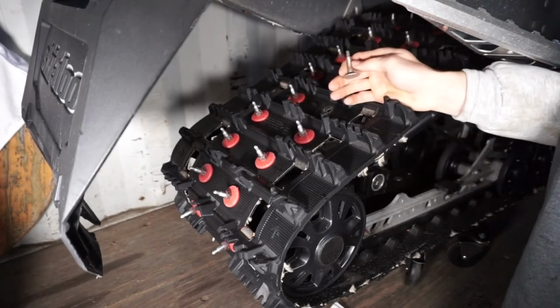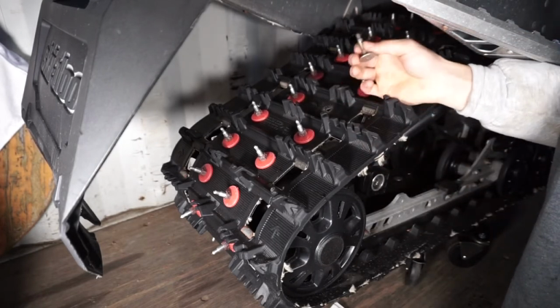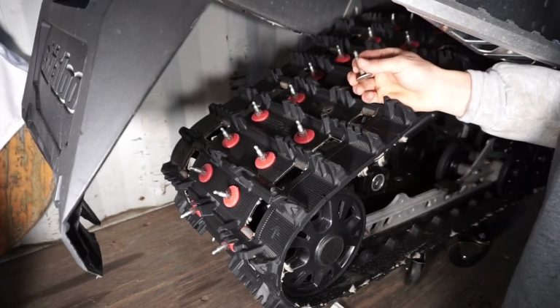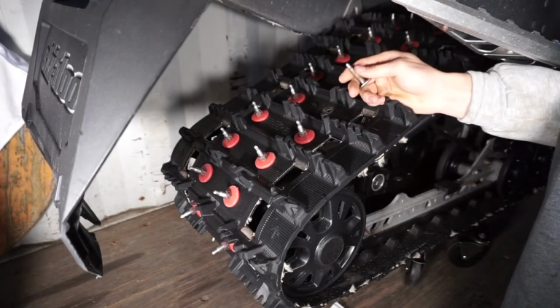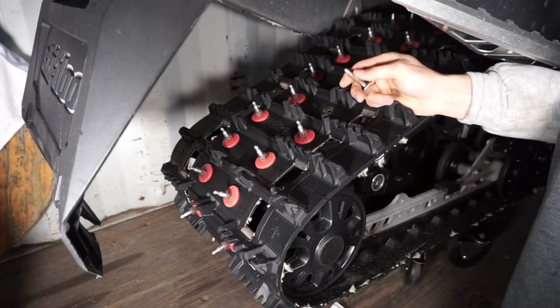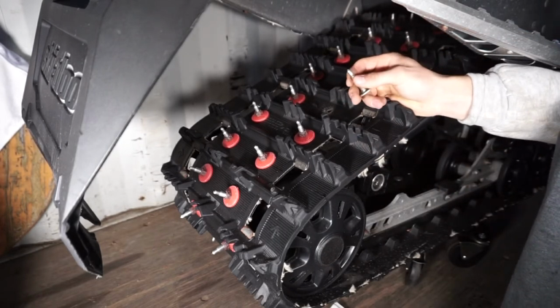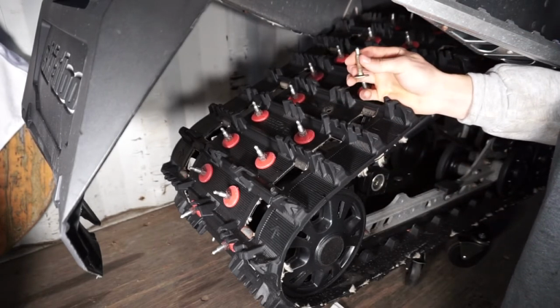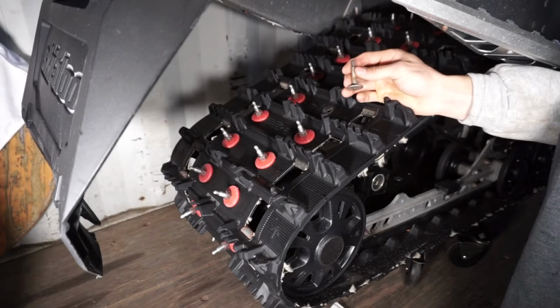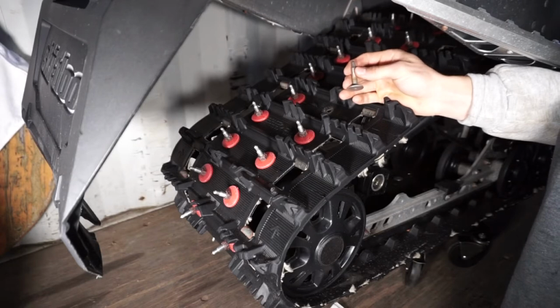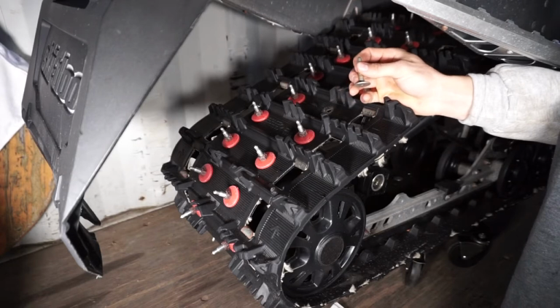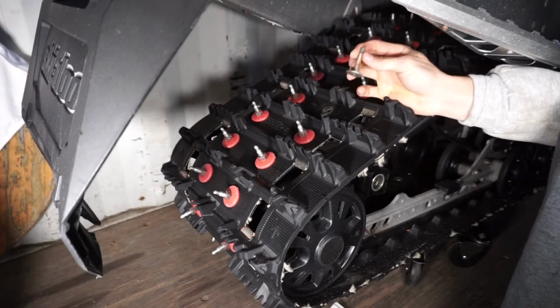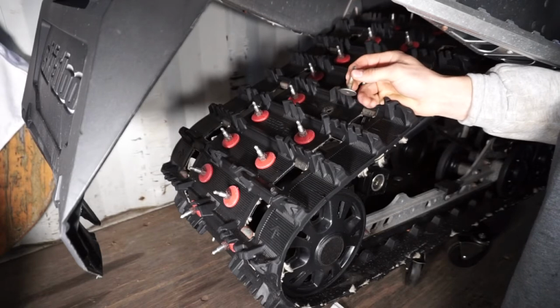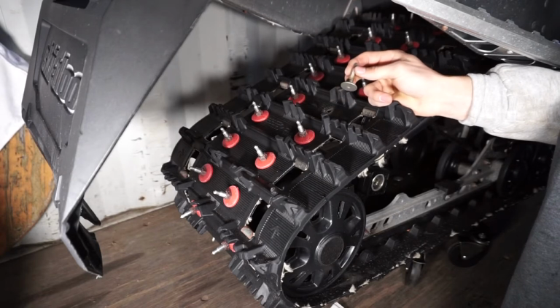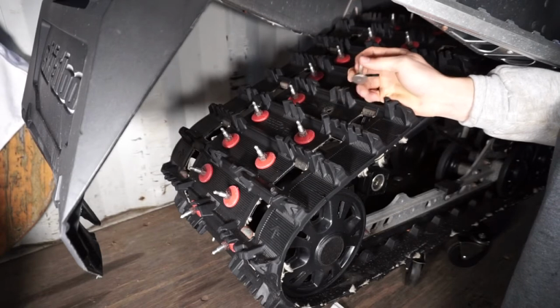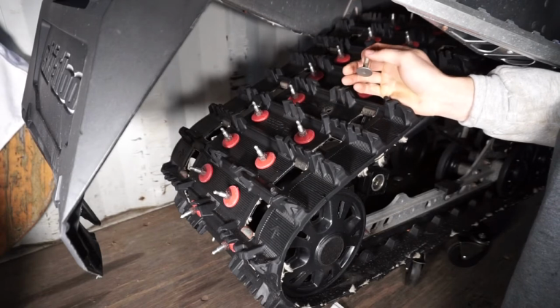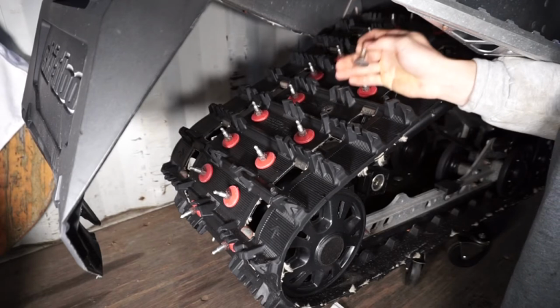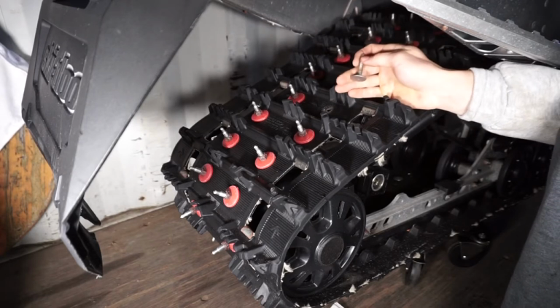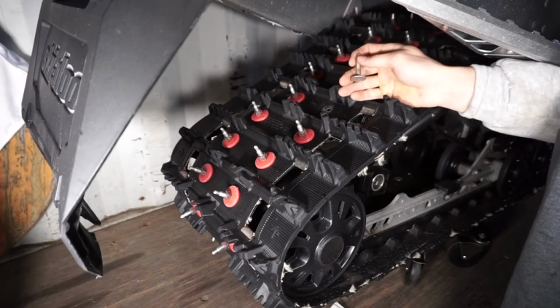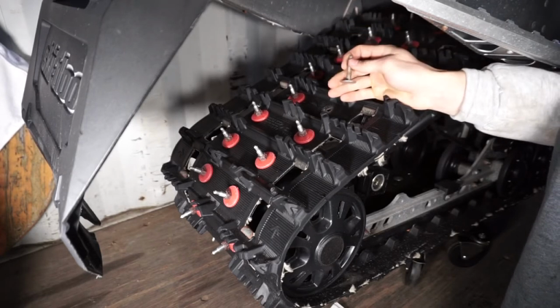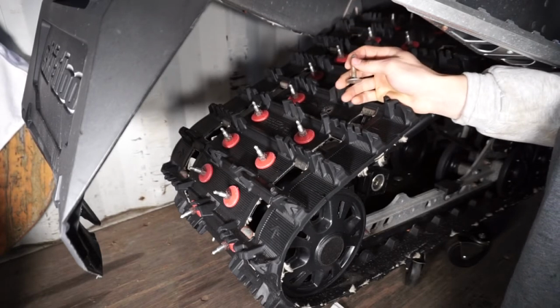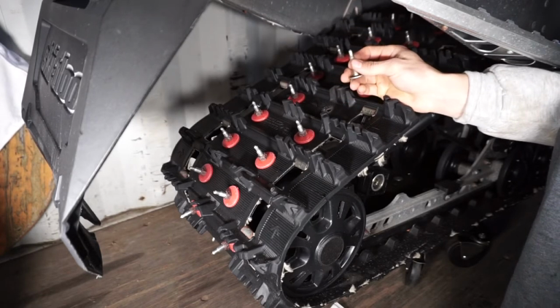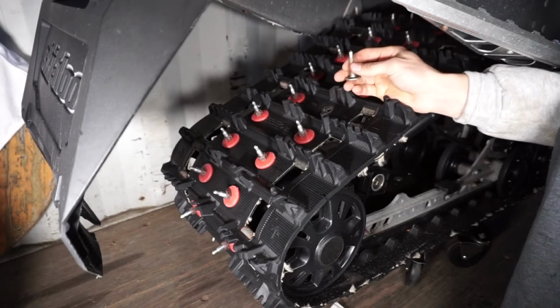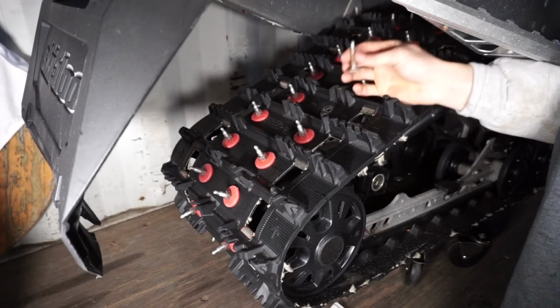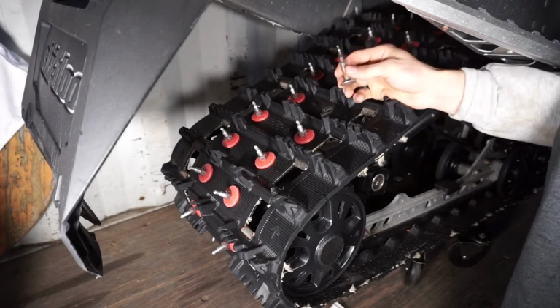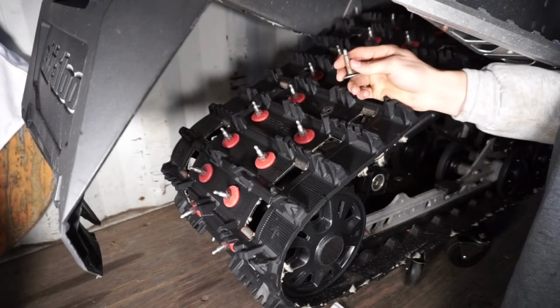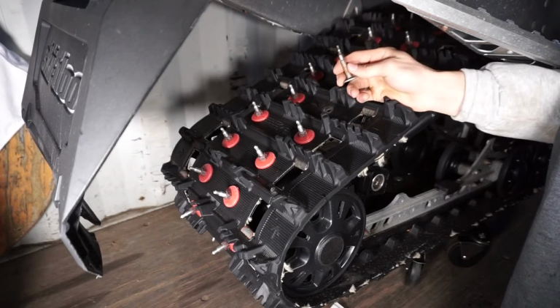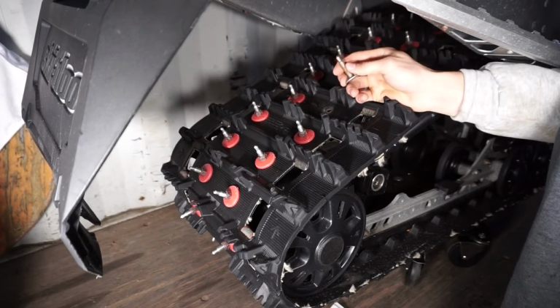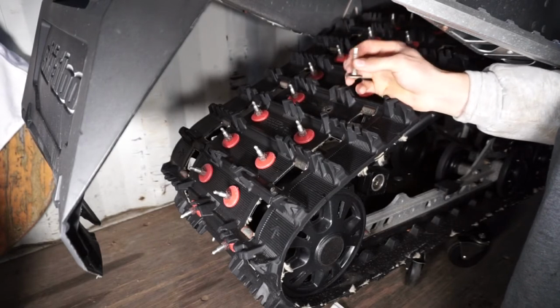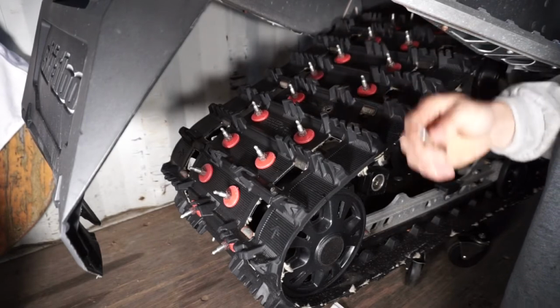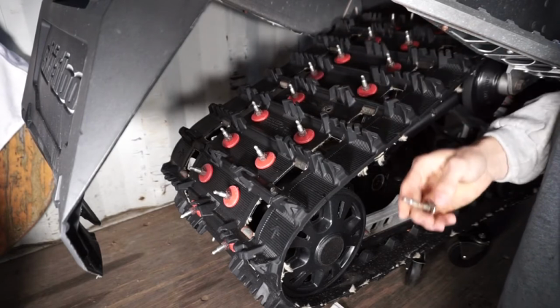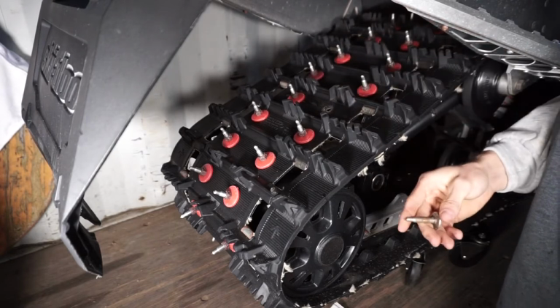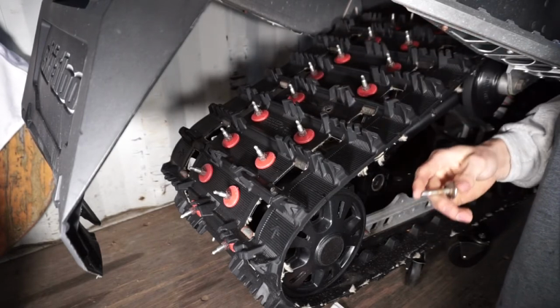In our case the stud is still good — it's just an example to show you guys how to remove your stud and put one back on.